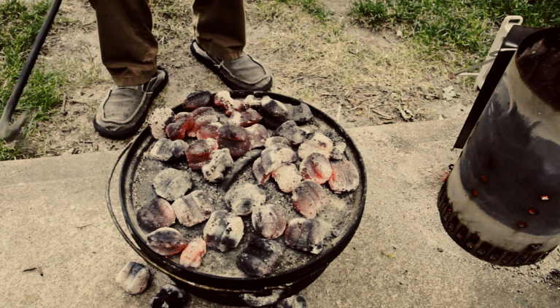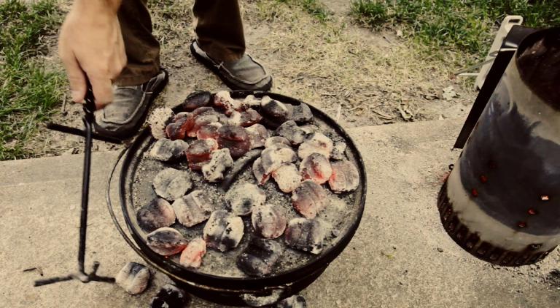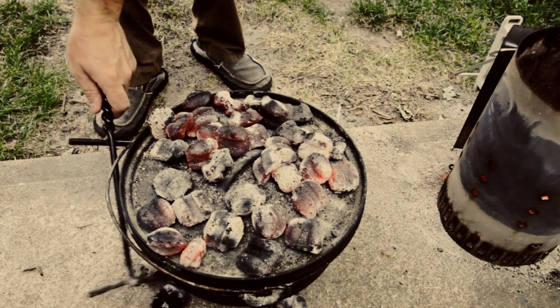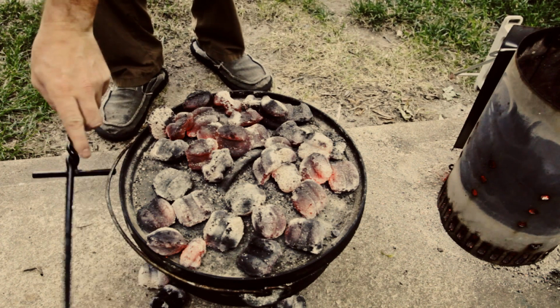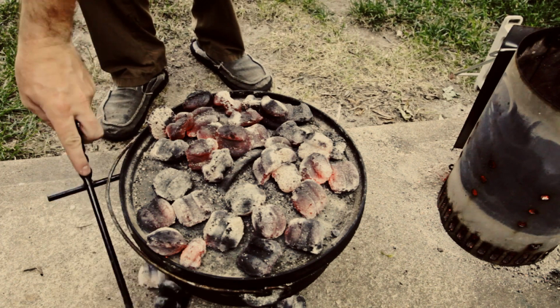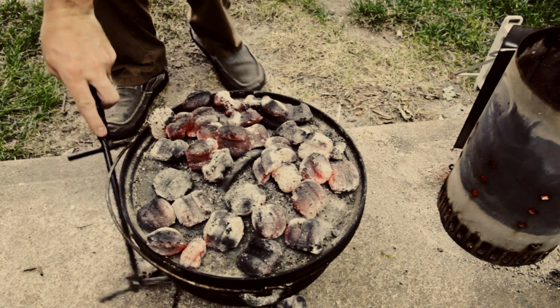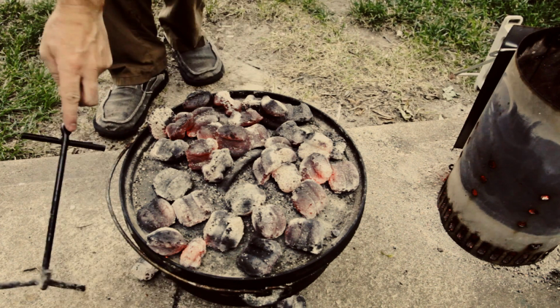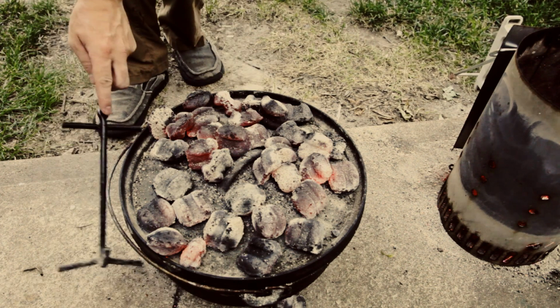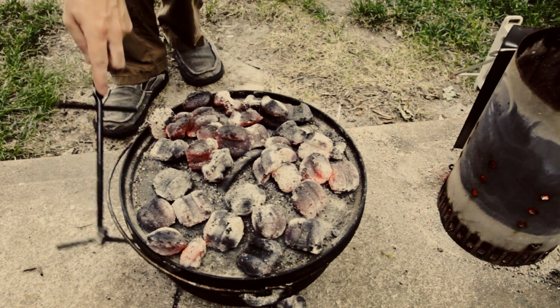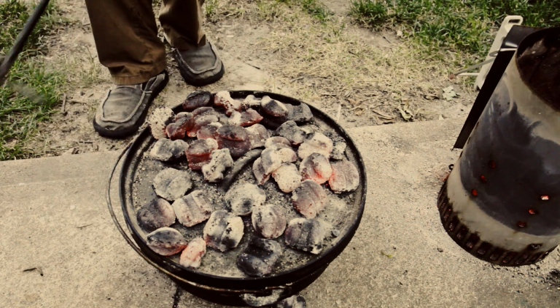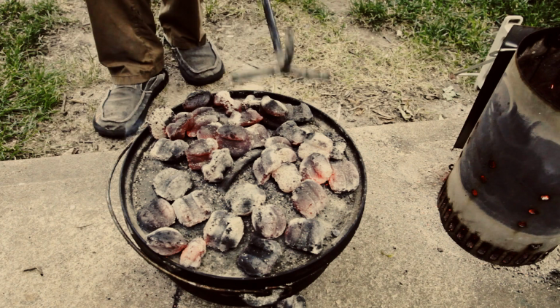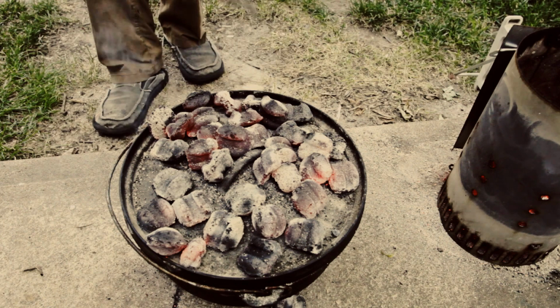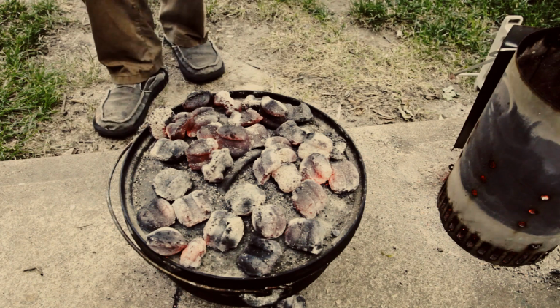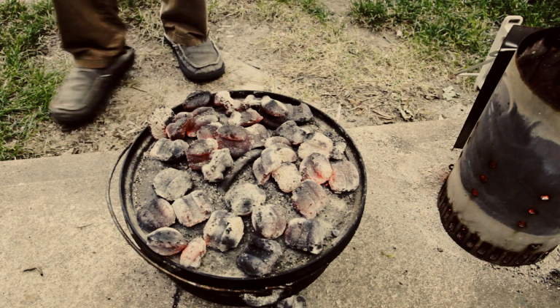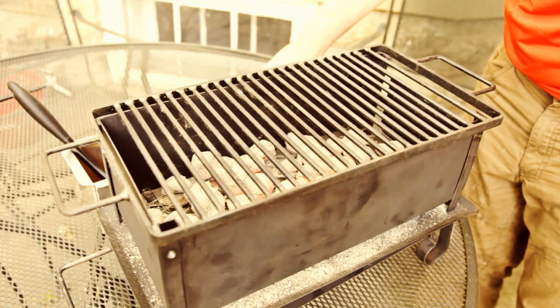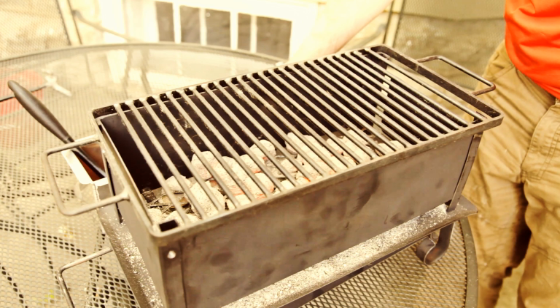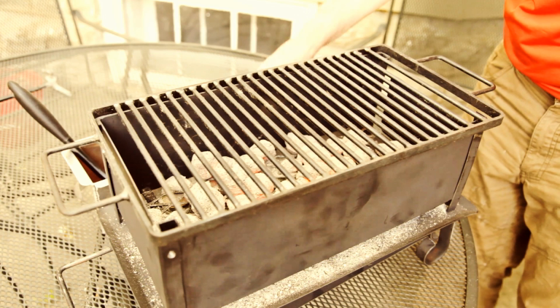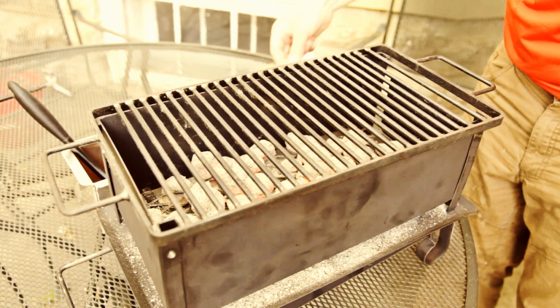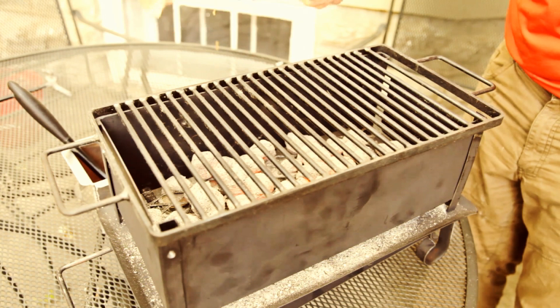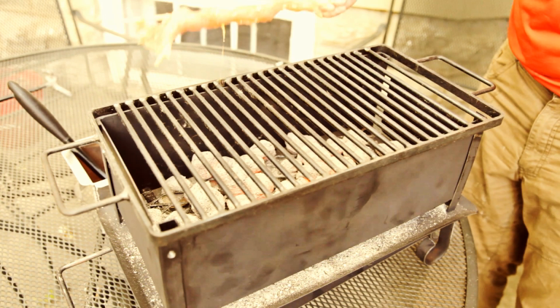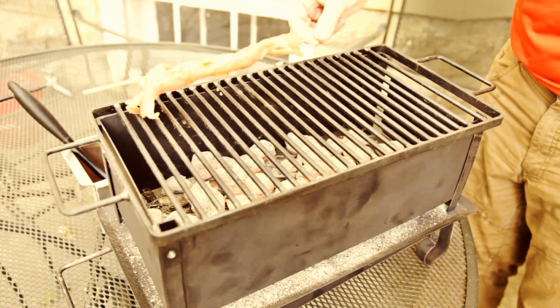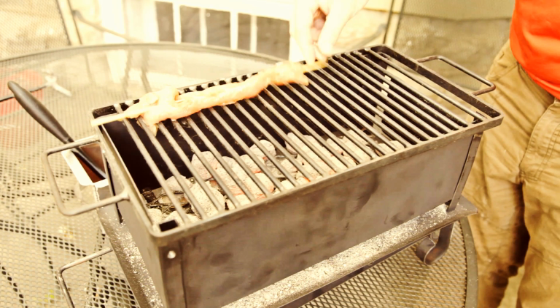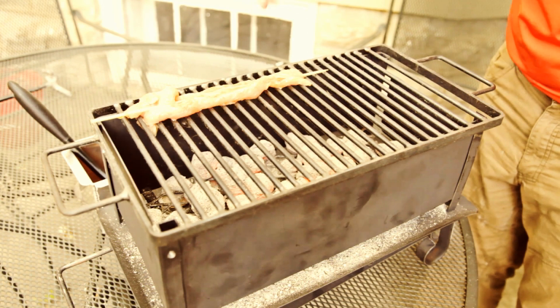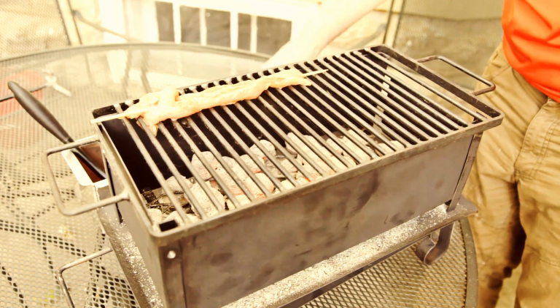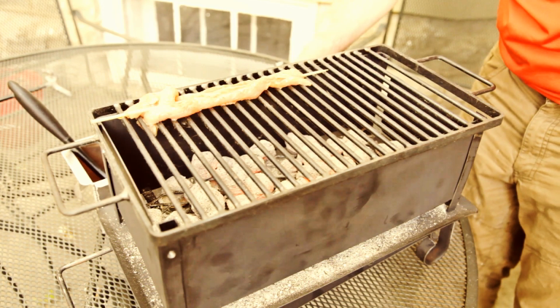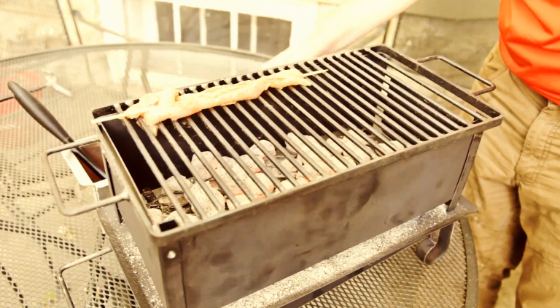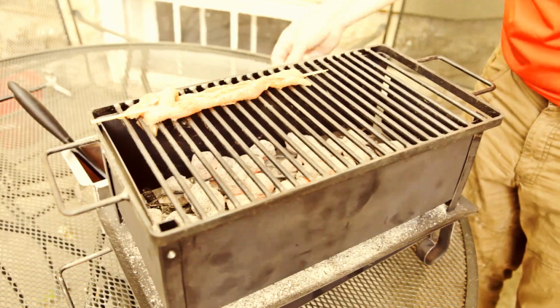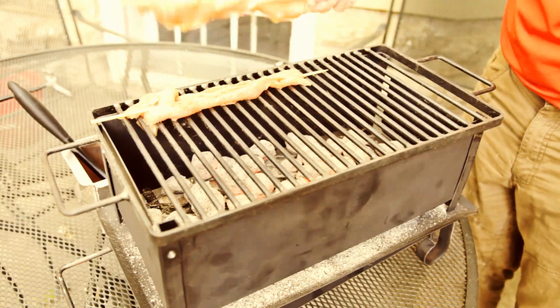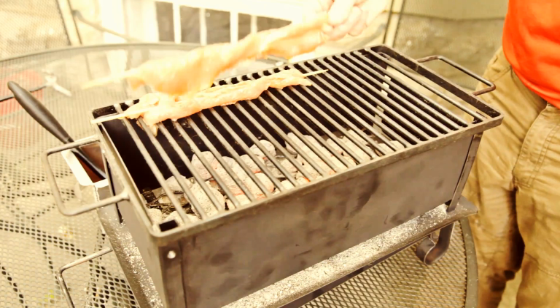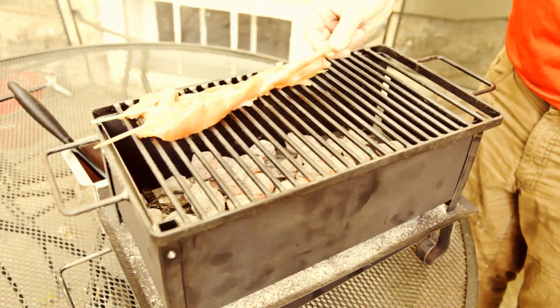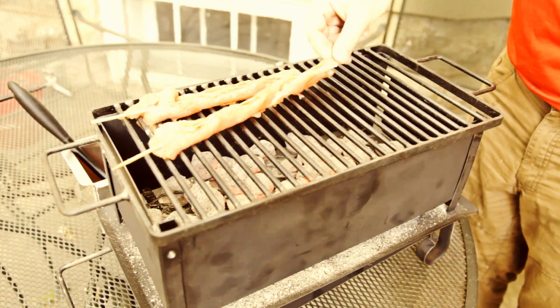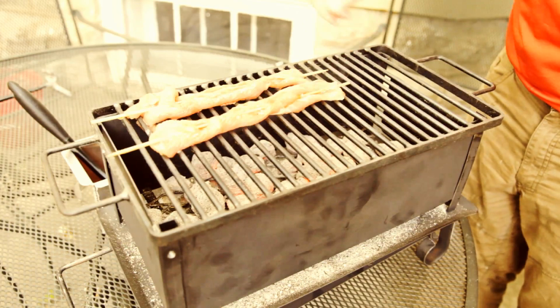So we'll let this cook a while. I'm going to check it in ten minutes. In the meantime, I have some skewers of porky goodness that I'm going to put on the brazier with the leftover coals.